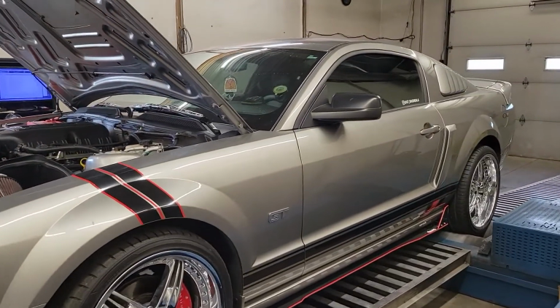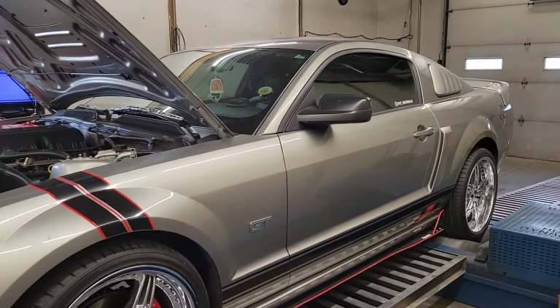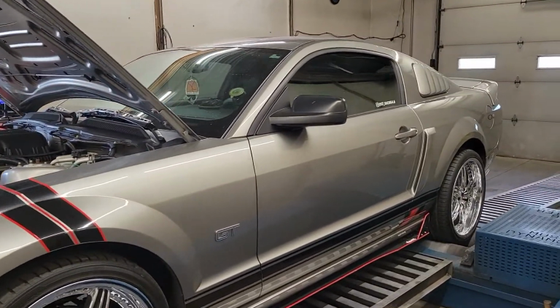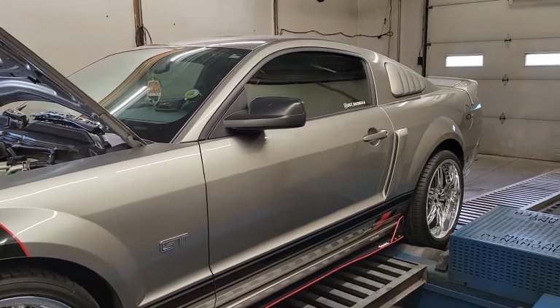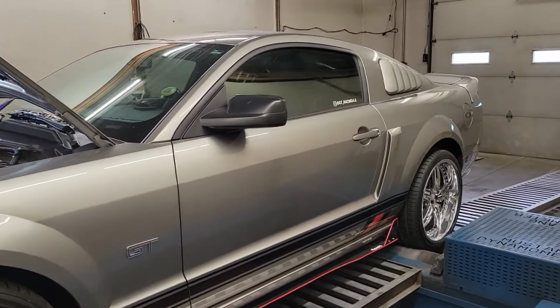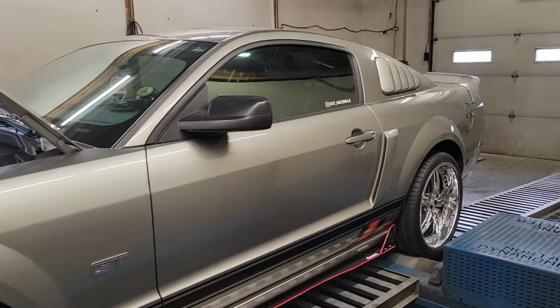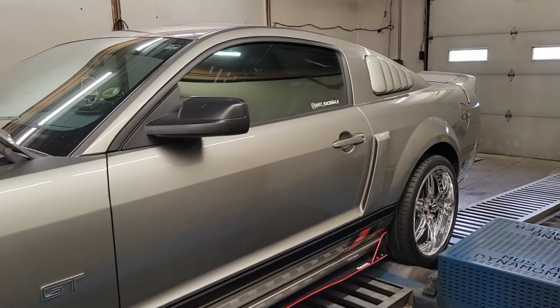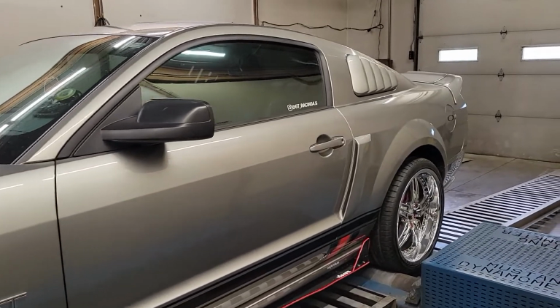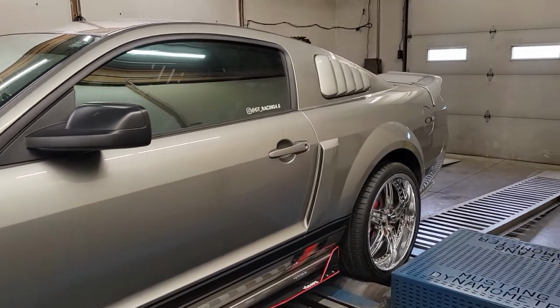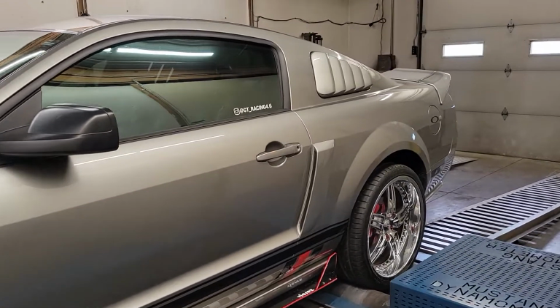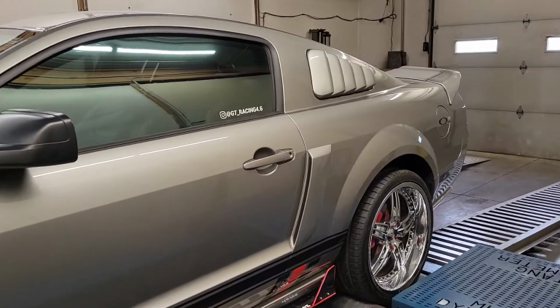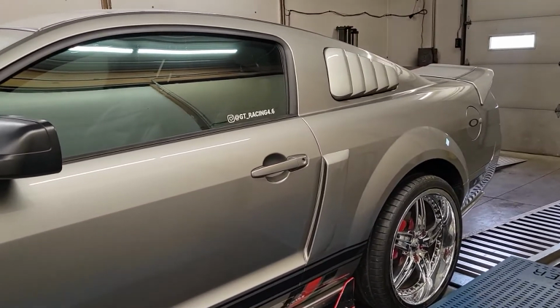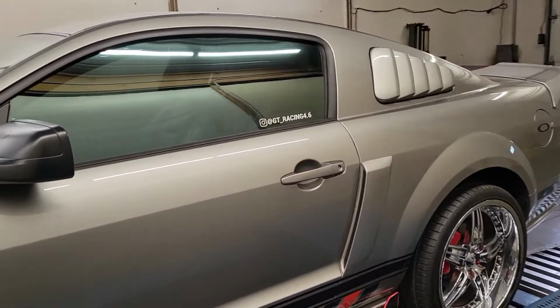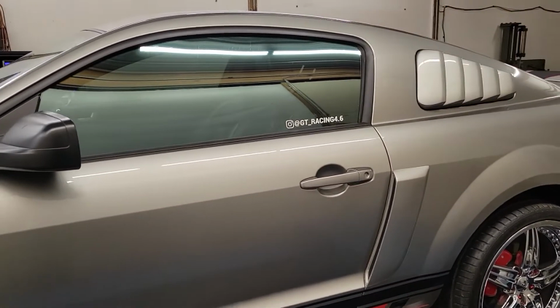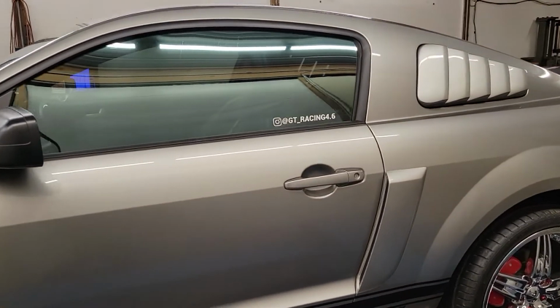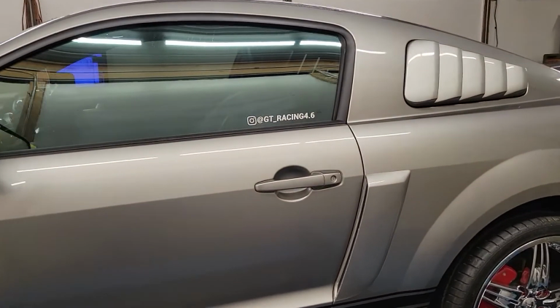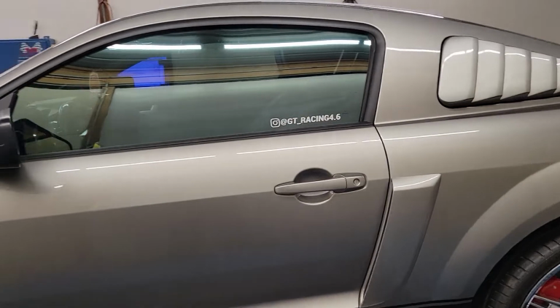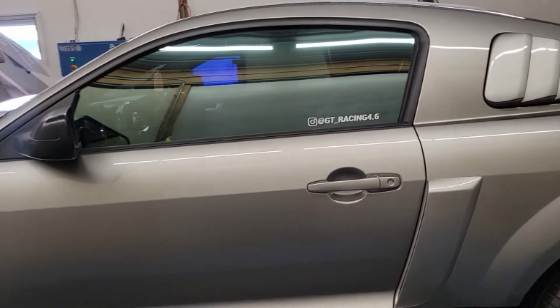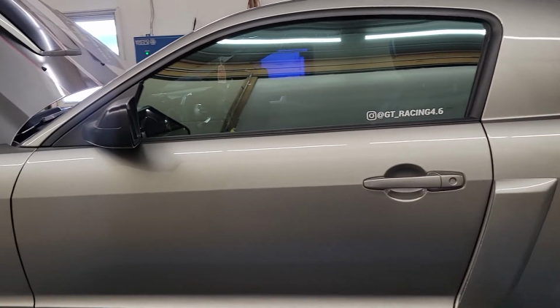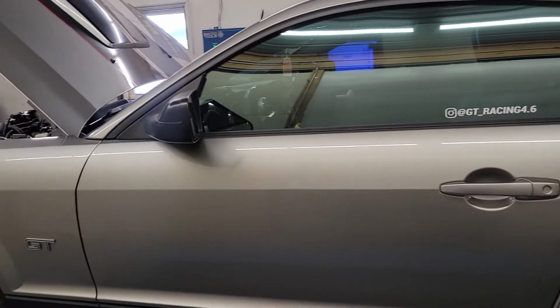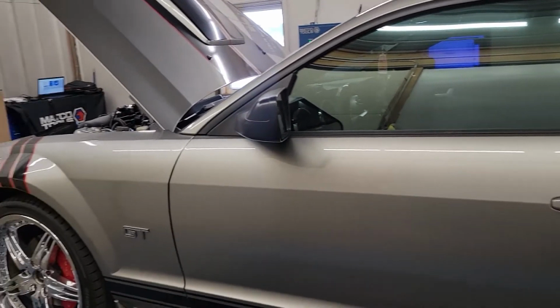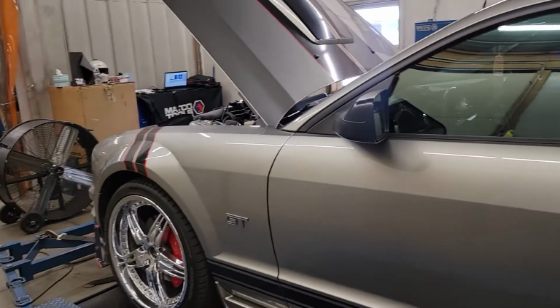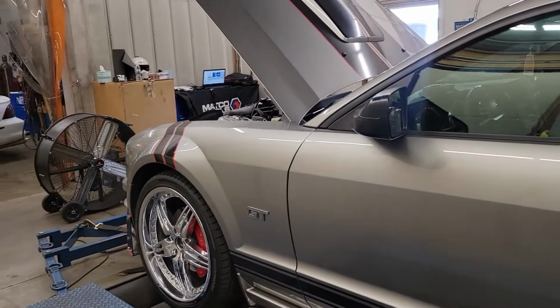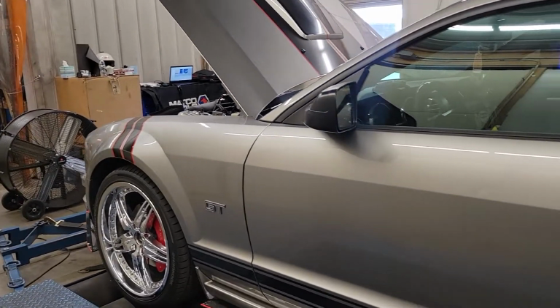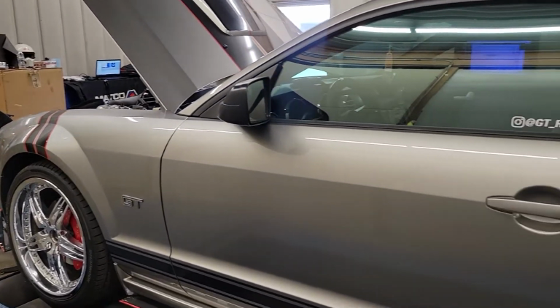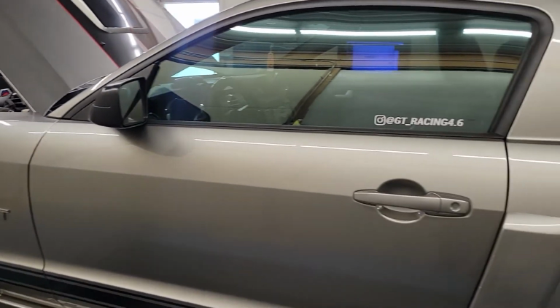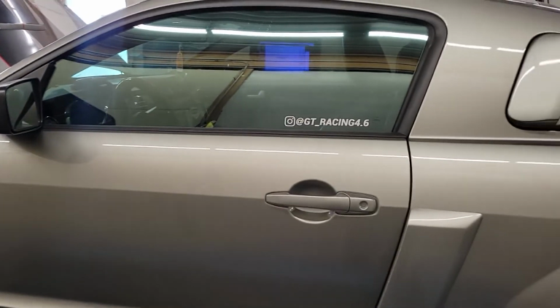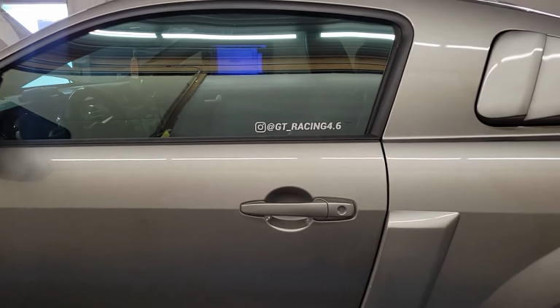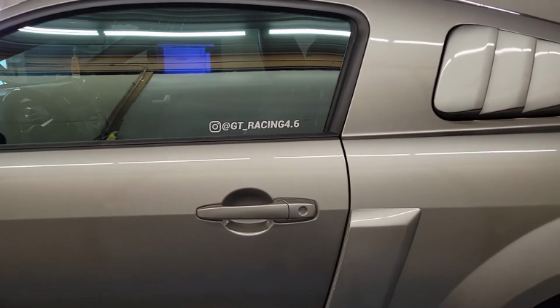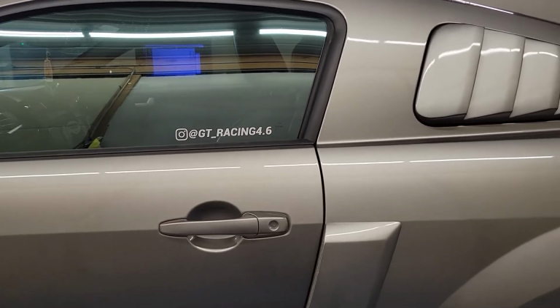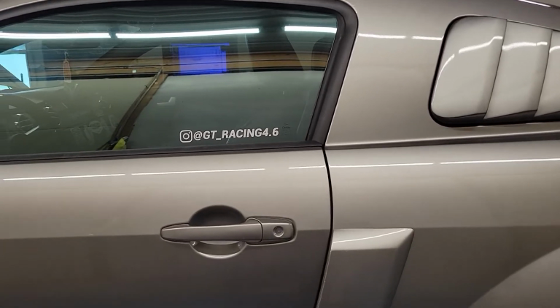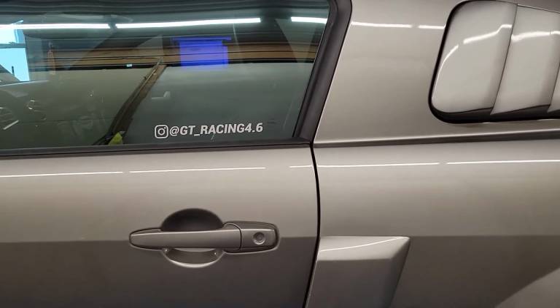The car already had Comp Stage 2 cams, a 373 rear gear, Roush Cold Air, and a handful of other bolt-on stuff. Before, it made somewhere in the 300 to 305 horsepower area.